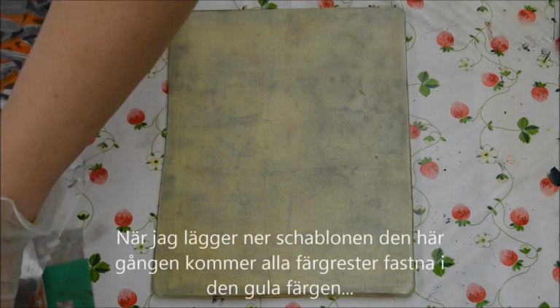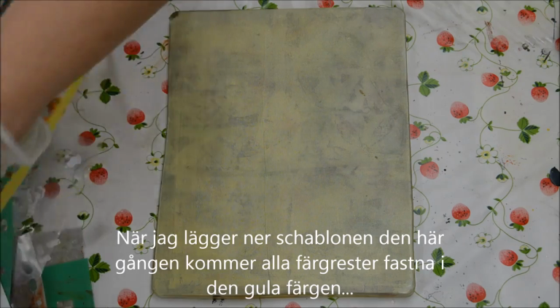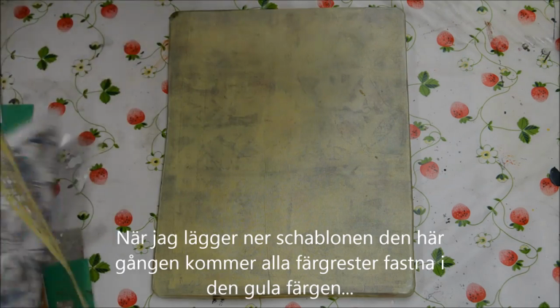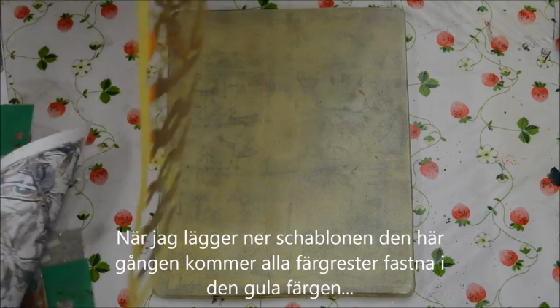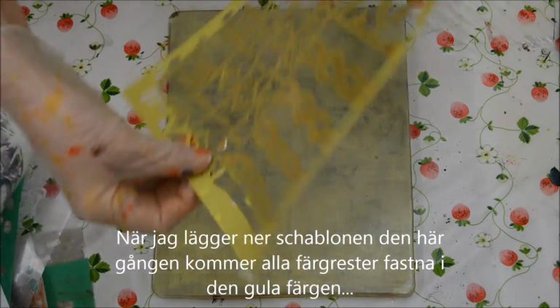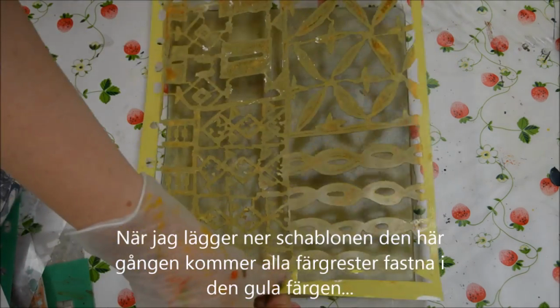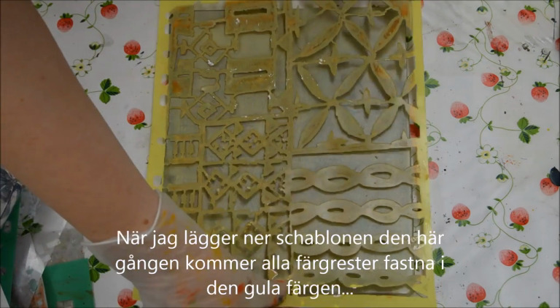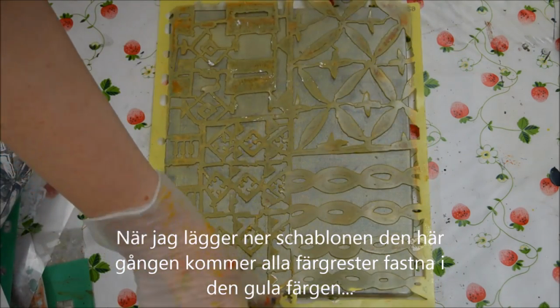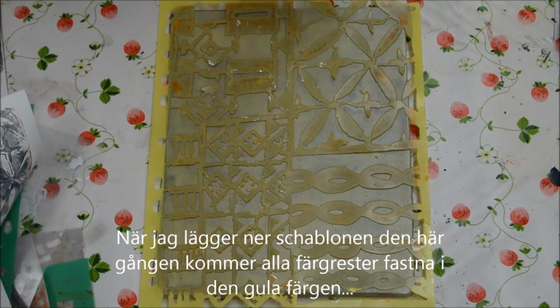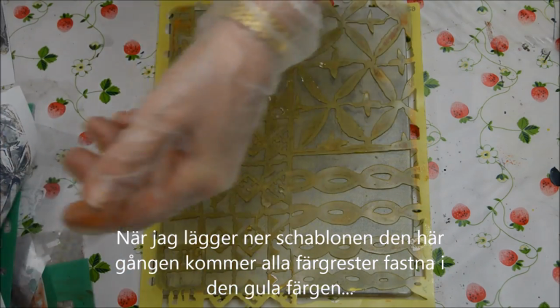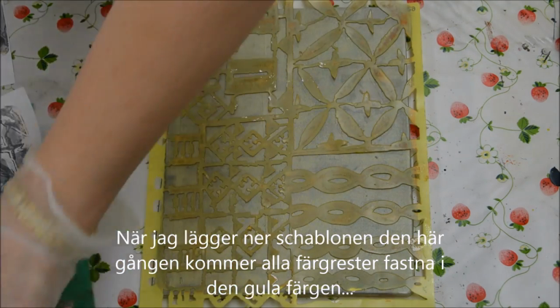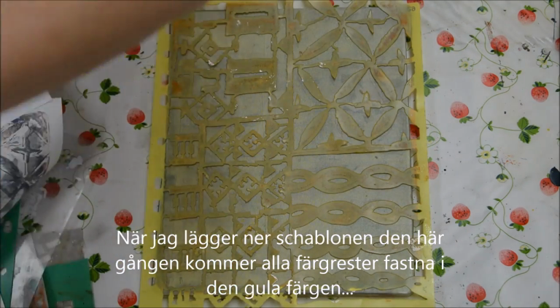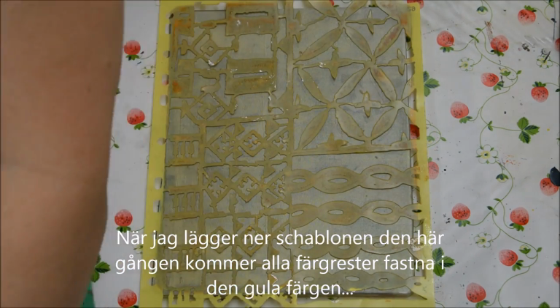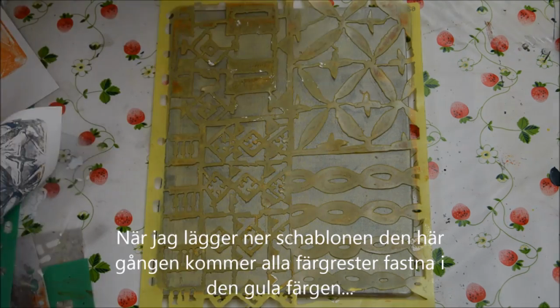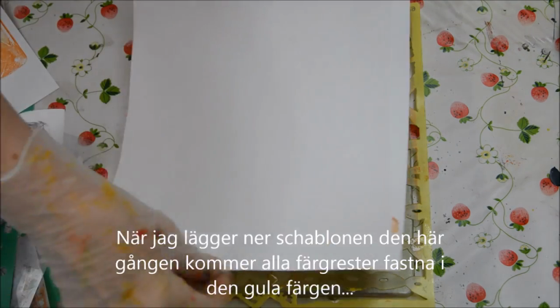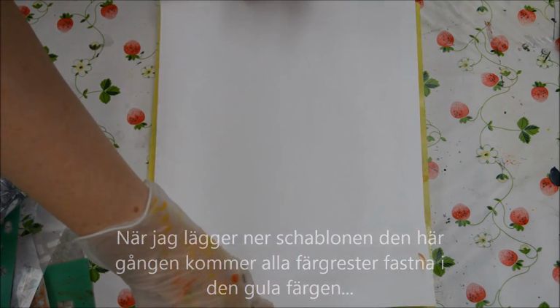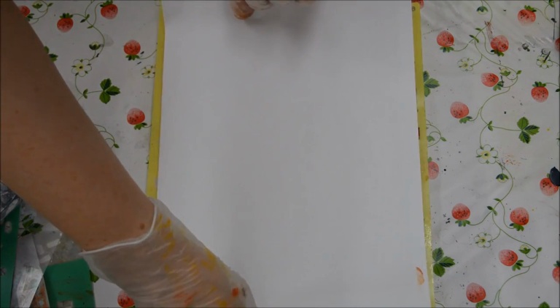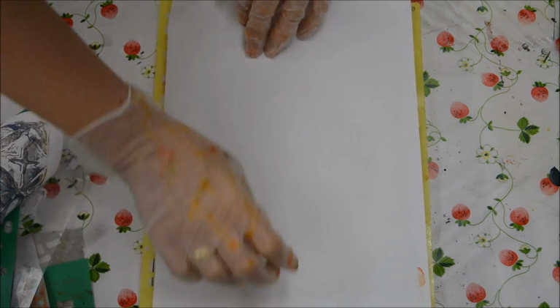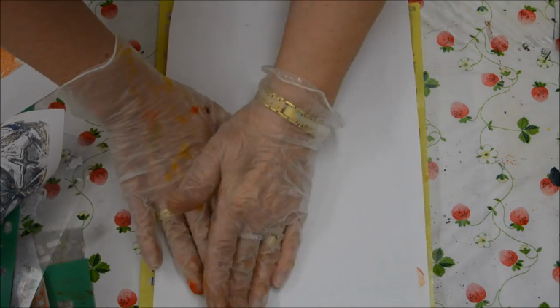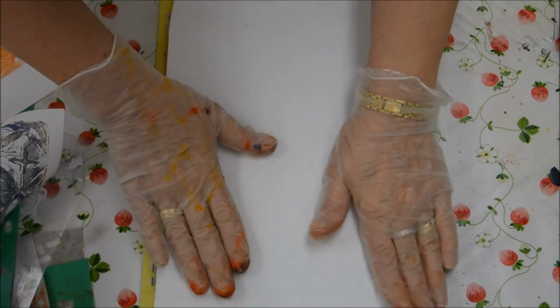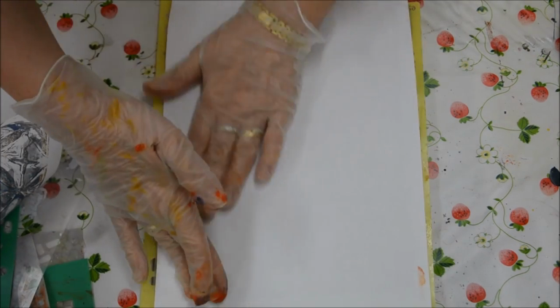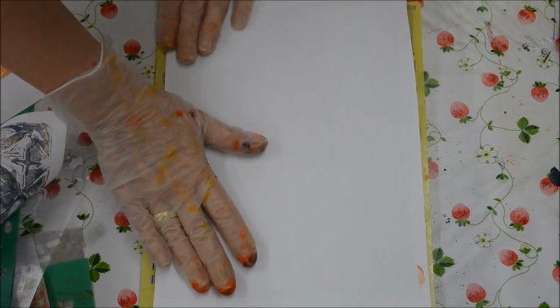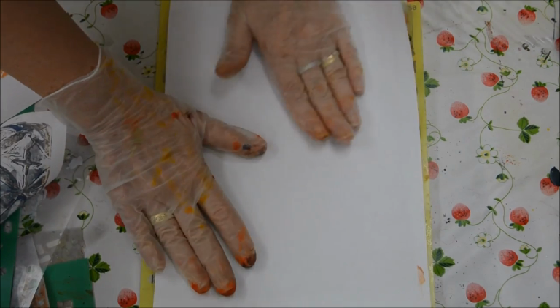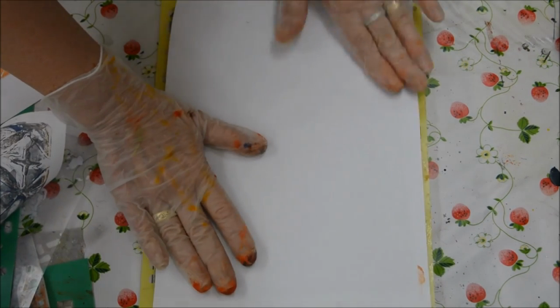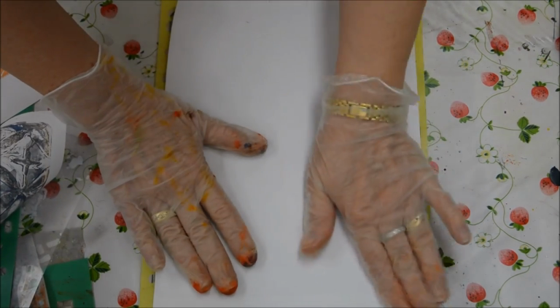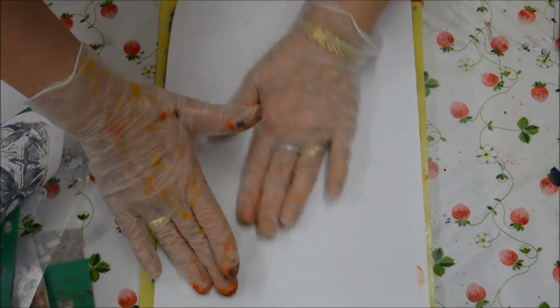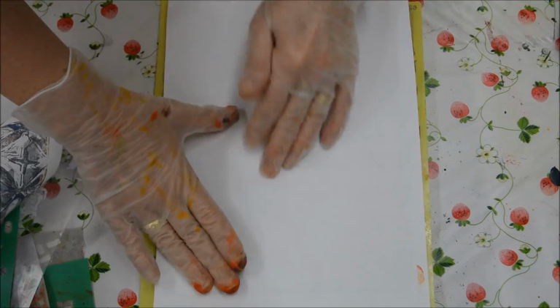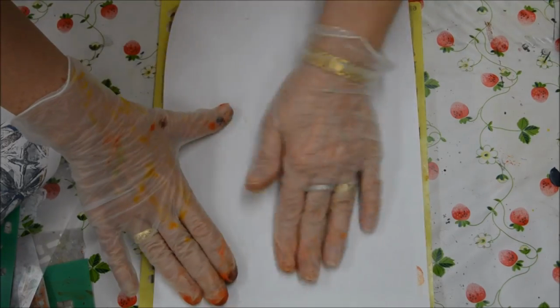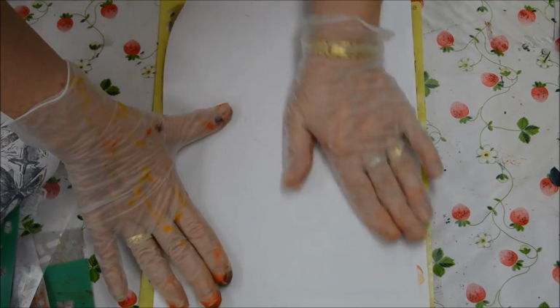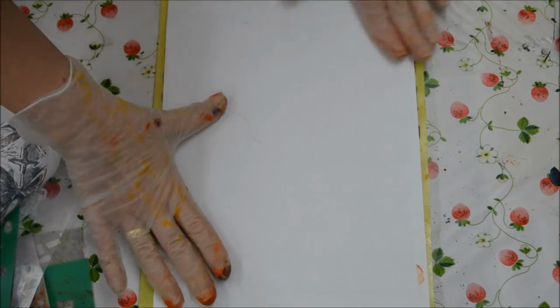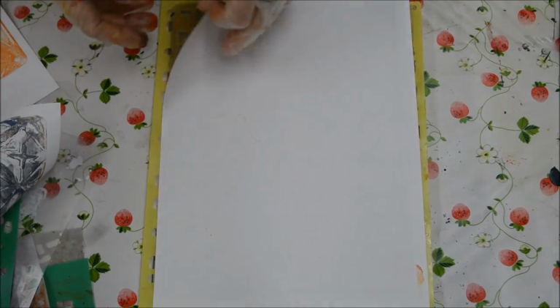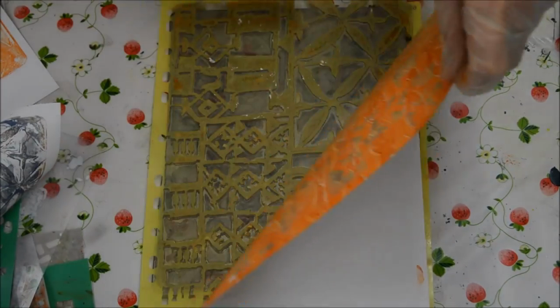Now I'm going to use the same old stencil, which is now really covered with paint from the other two colours. Pressing that down, trying to pick up the paint from between the holes.